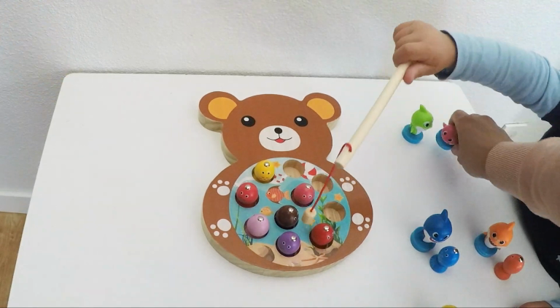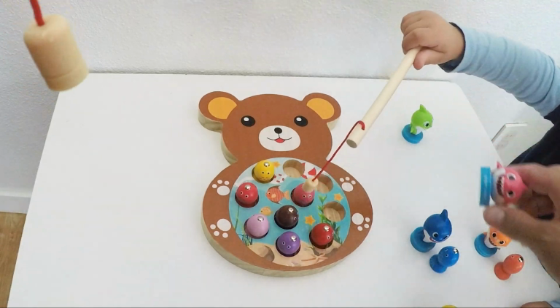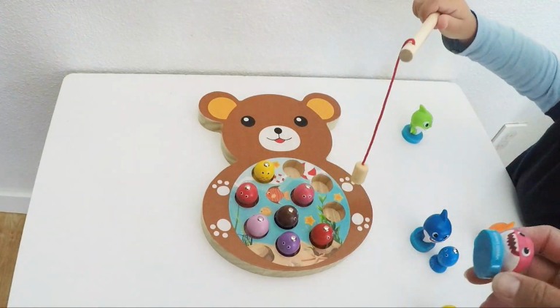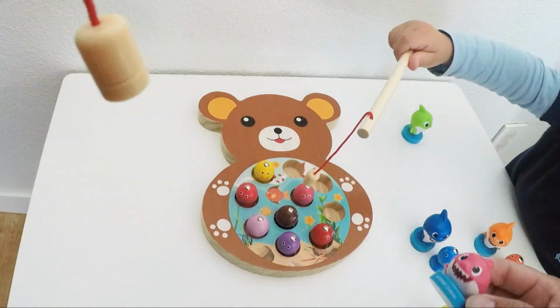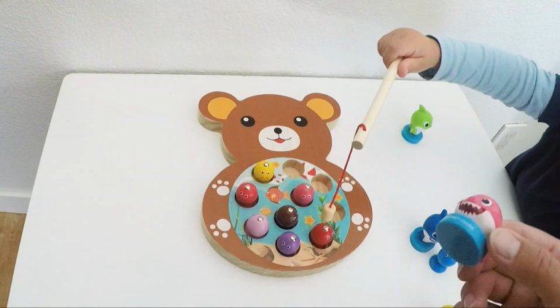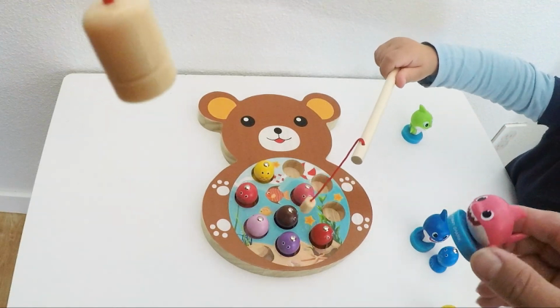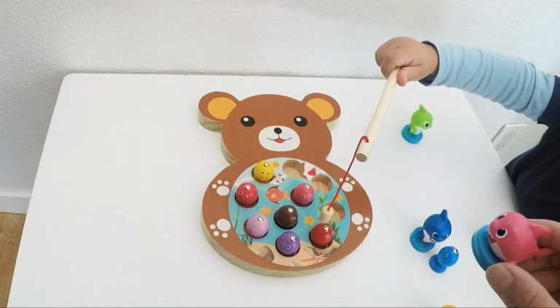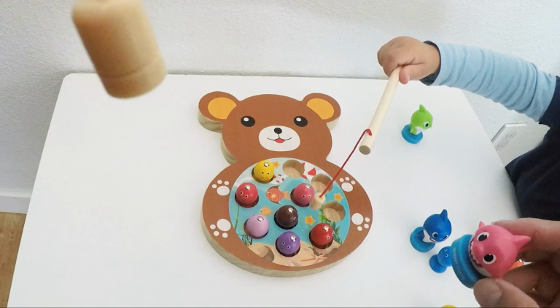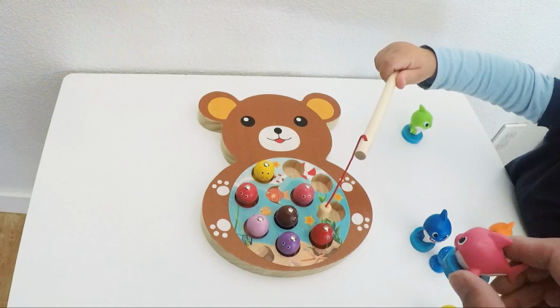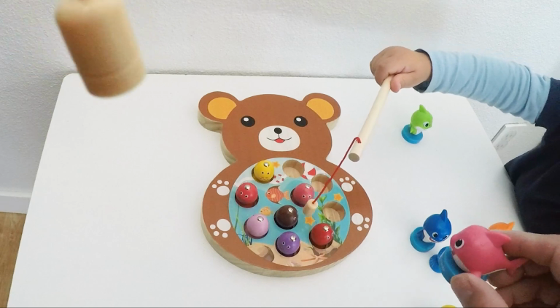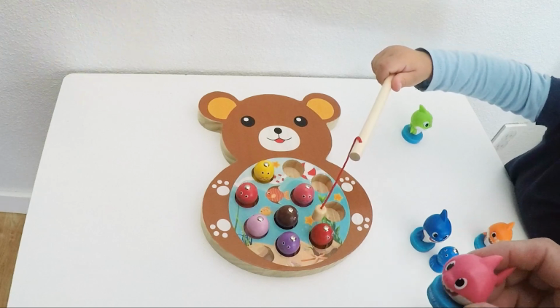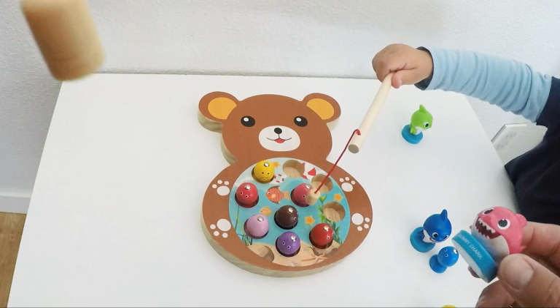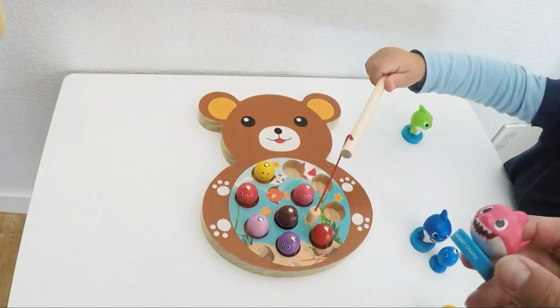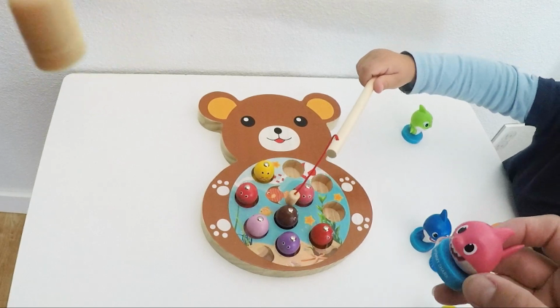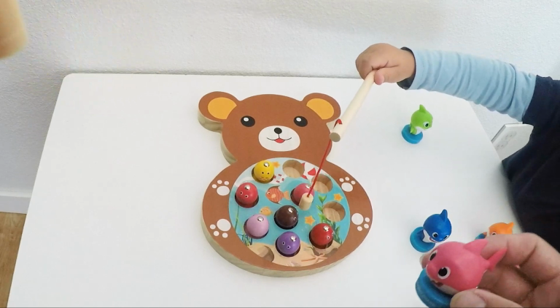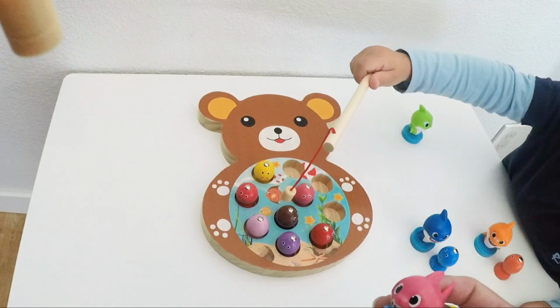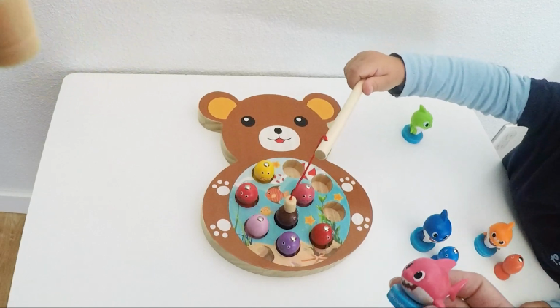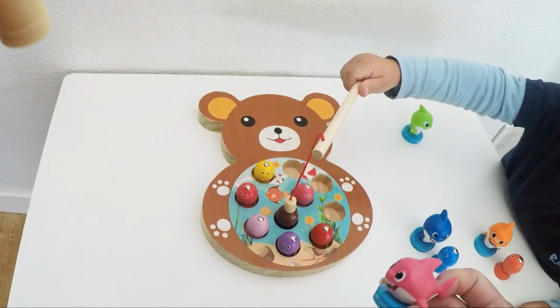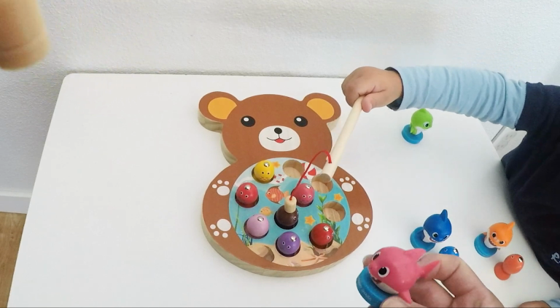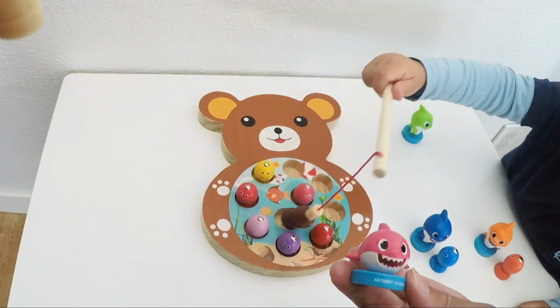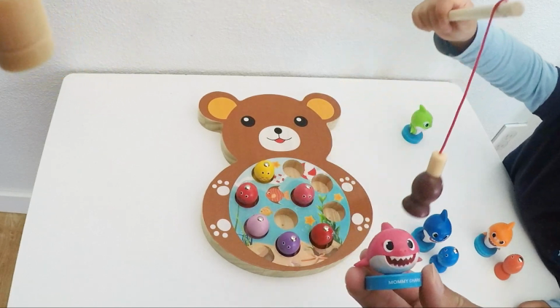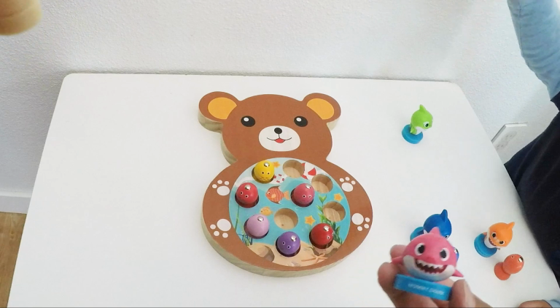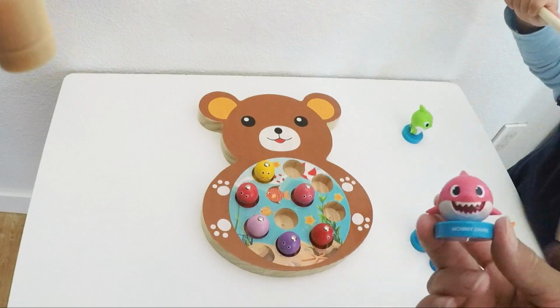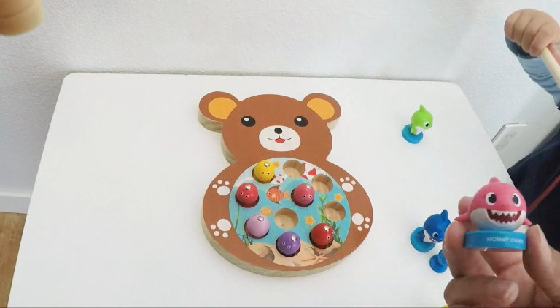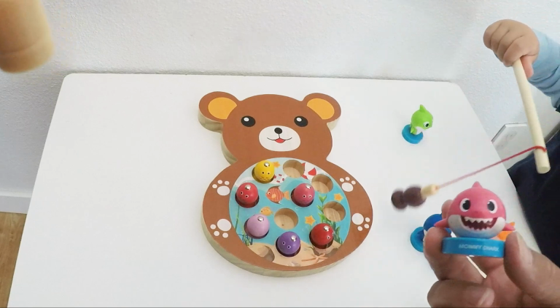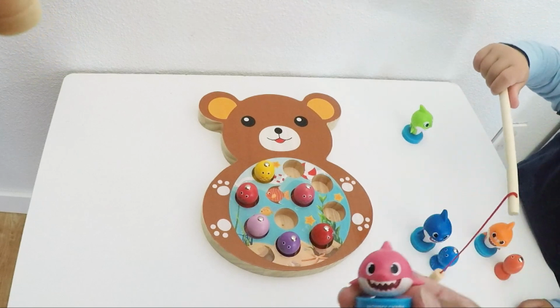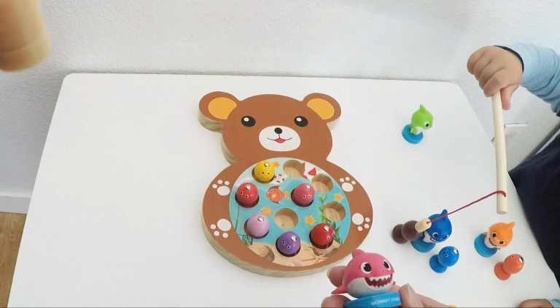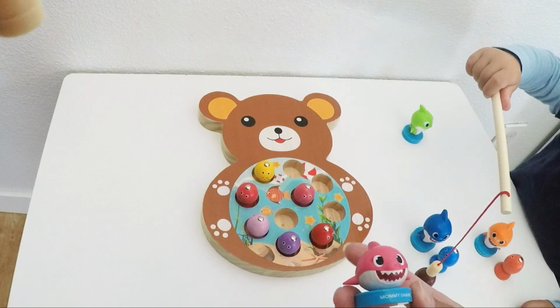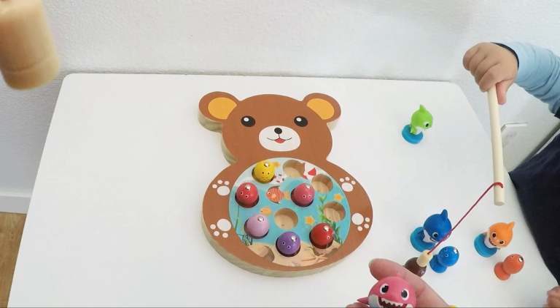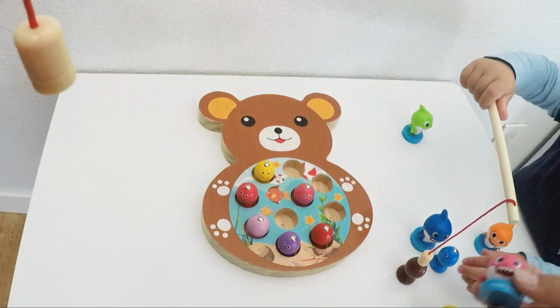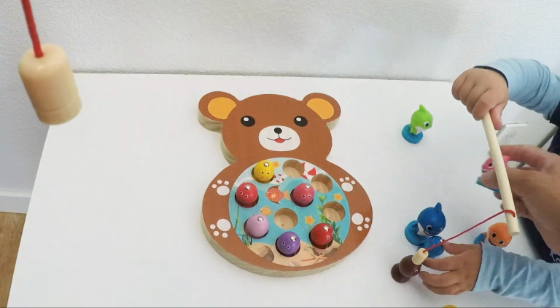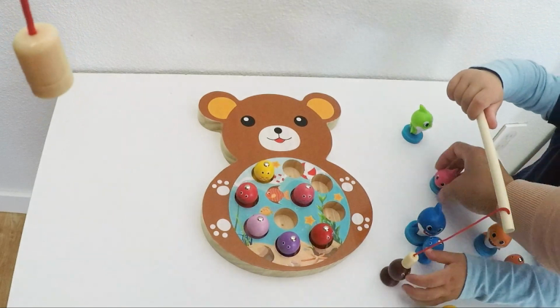And mommy shark wants to go next. Which fish is she going to catch? What colors do we see? The brown fish took a bite. Yum, yum, yum!